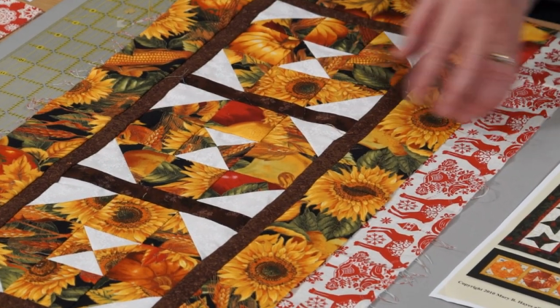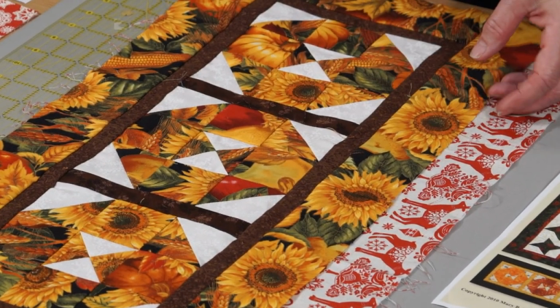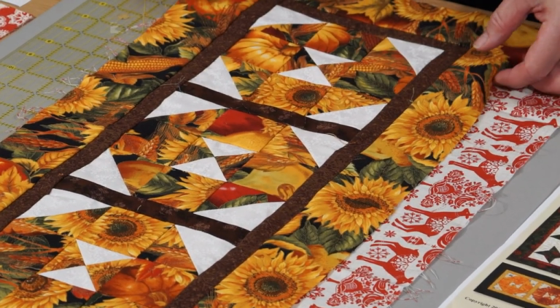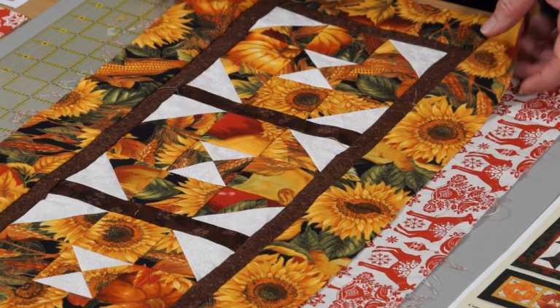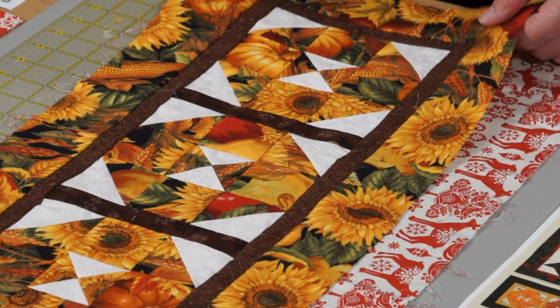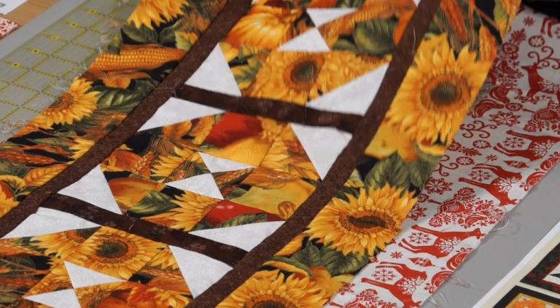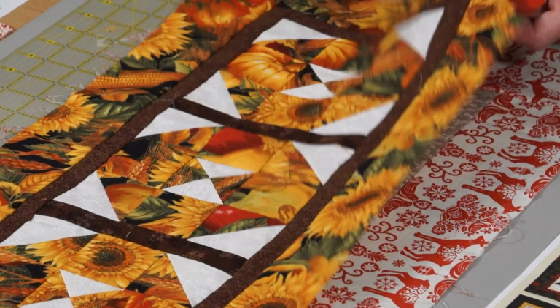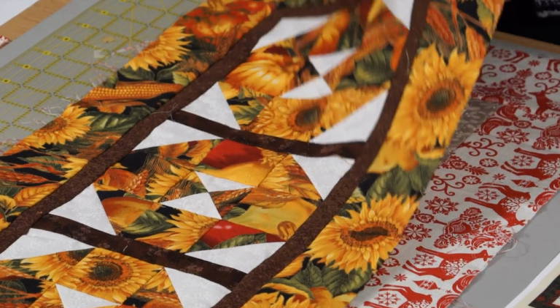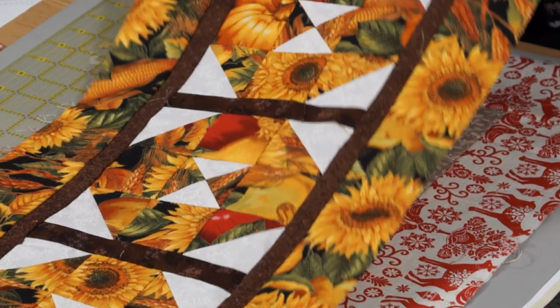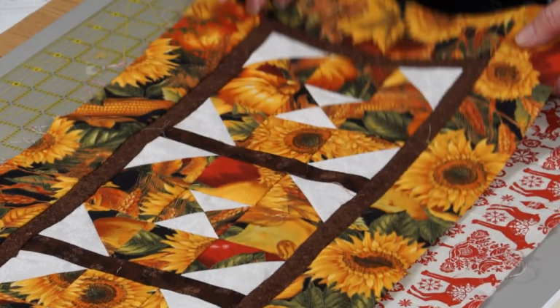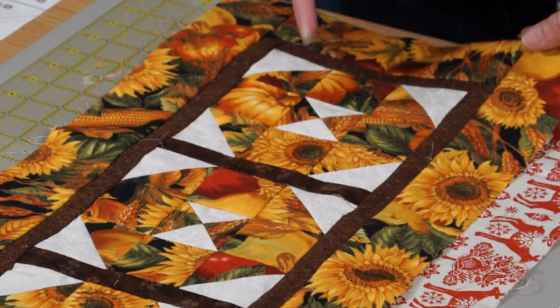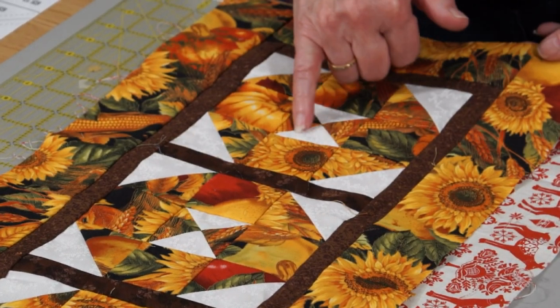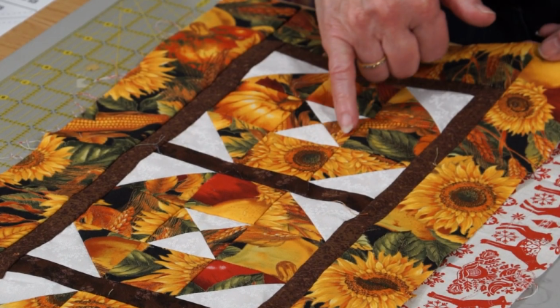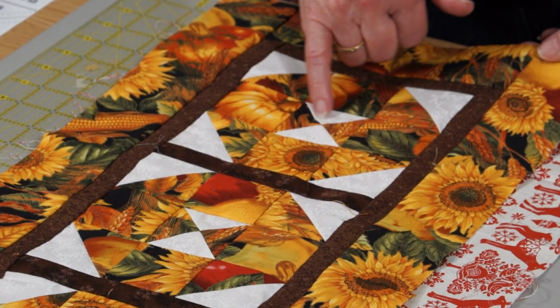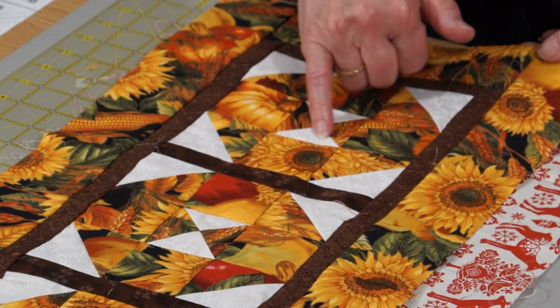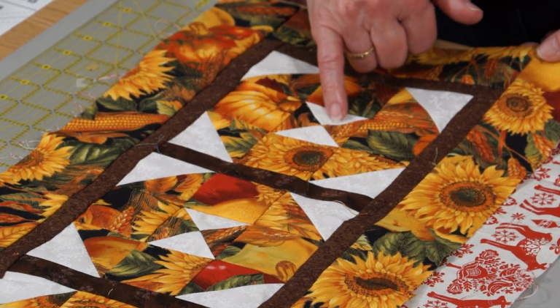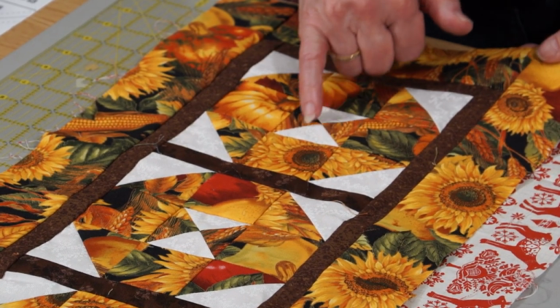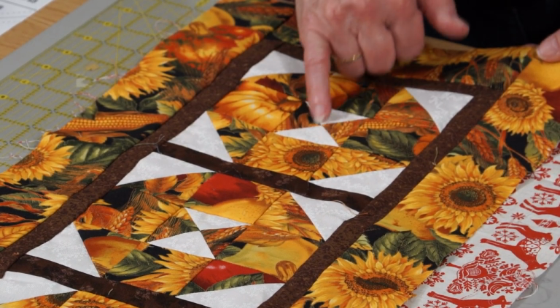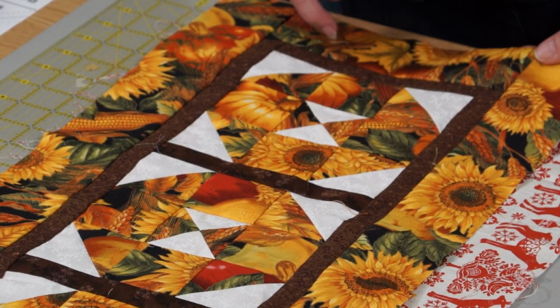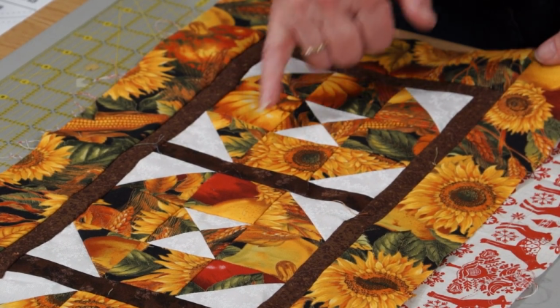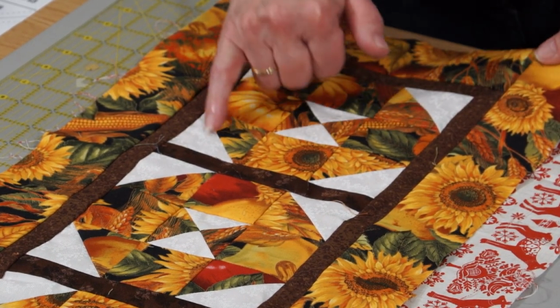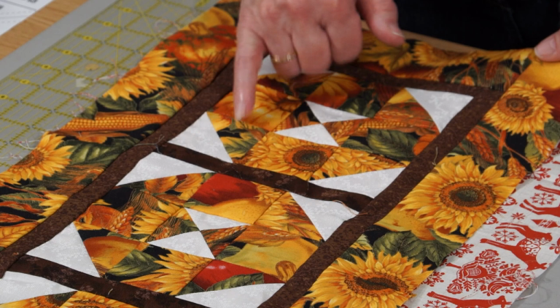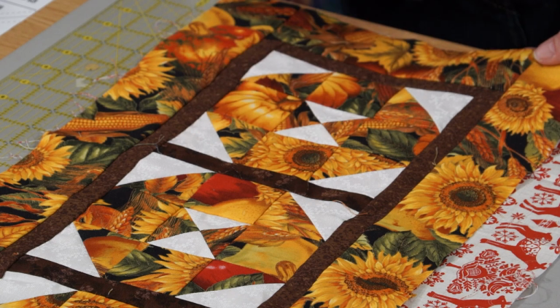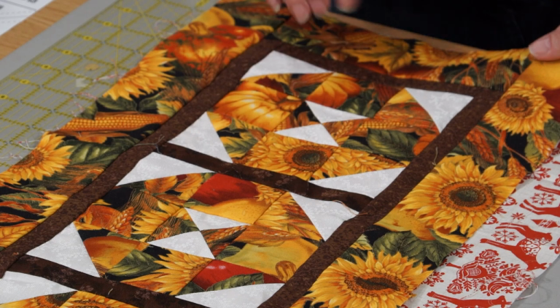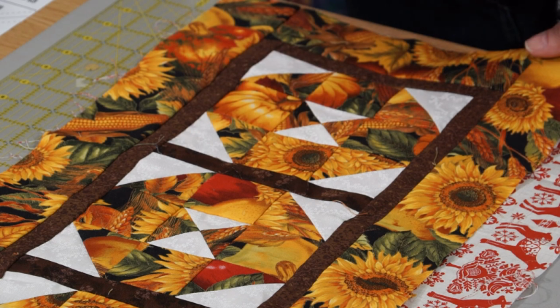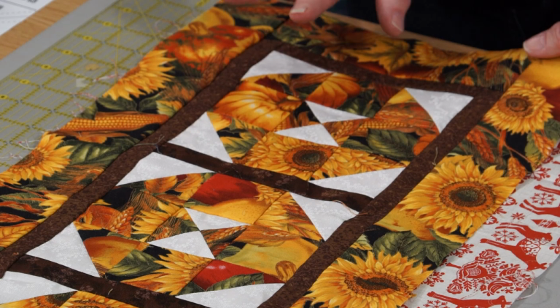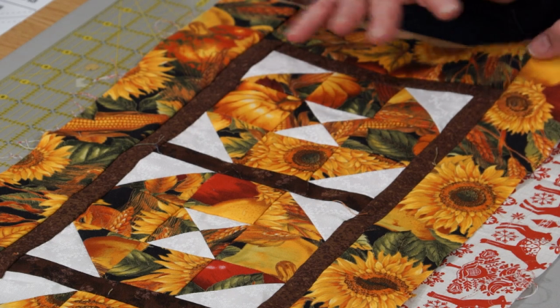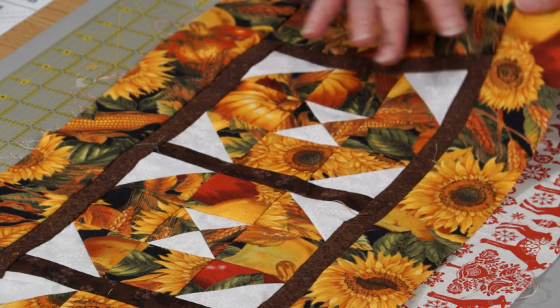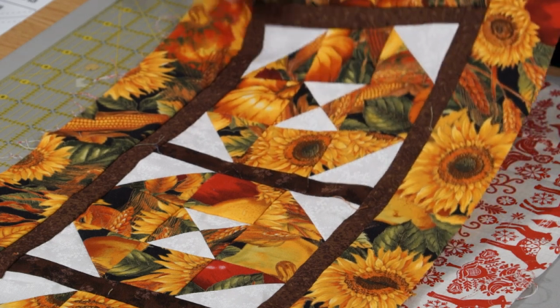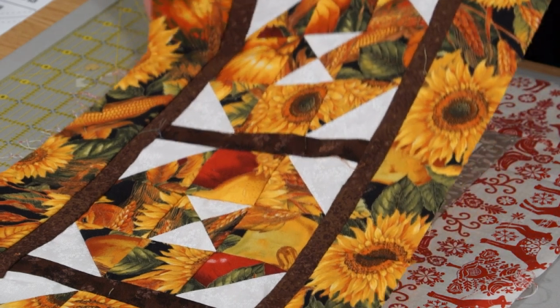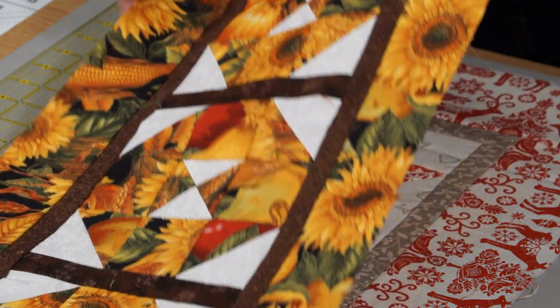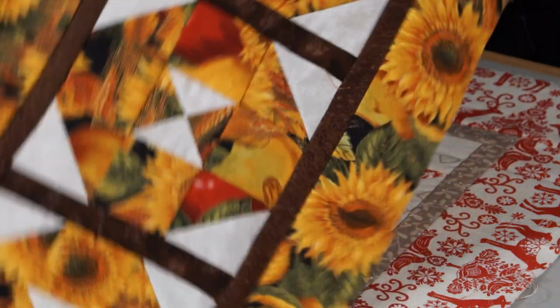This one is another one from my stash, again using the quarter inch, half square triangles, just two and a half inch strips.